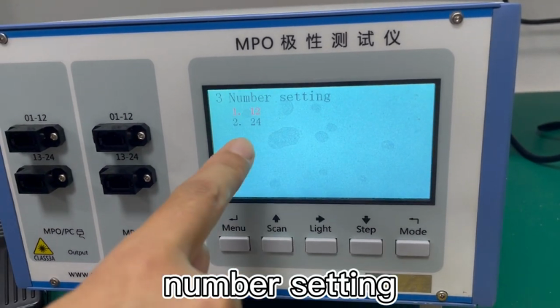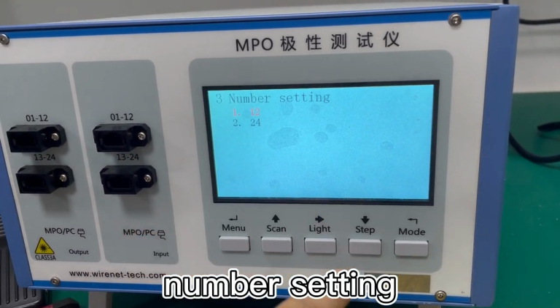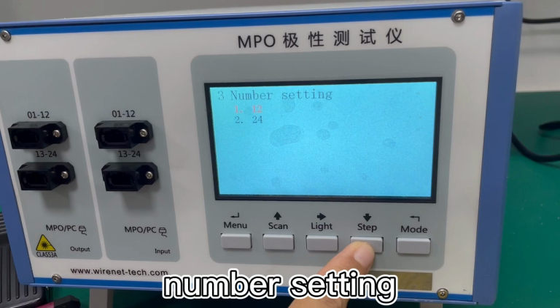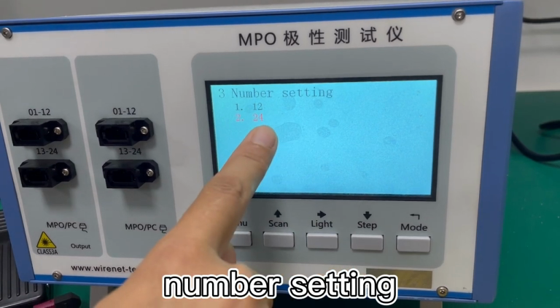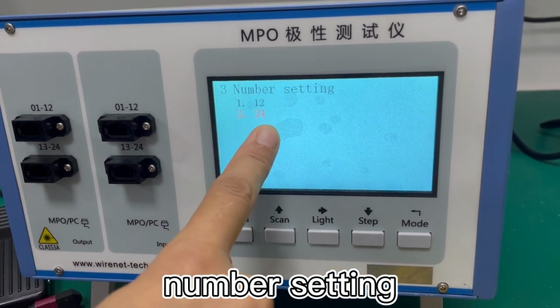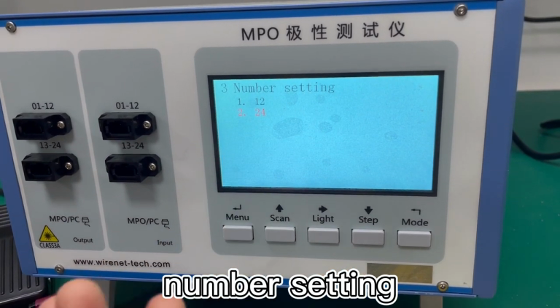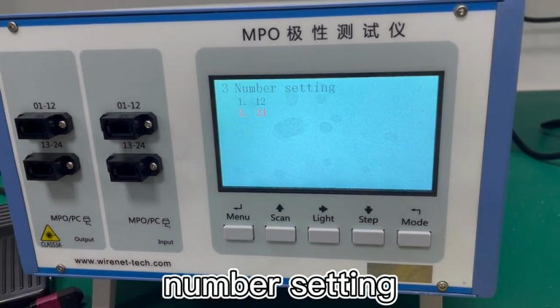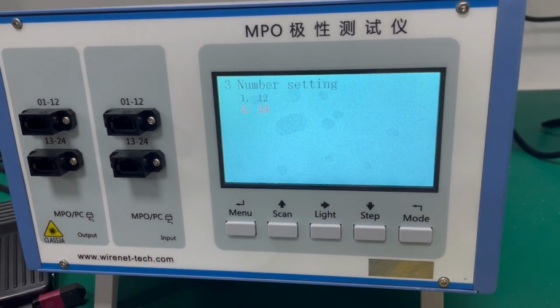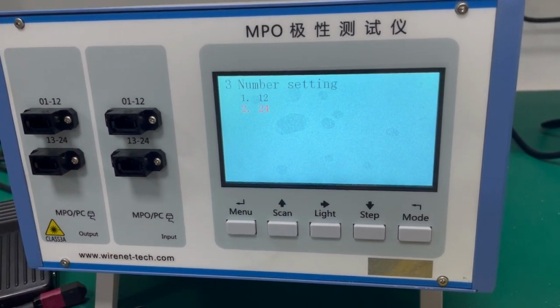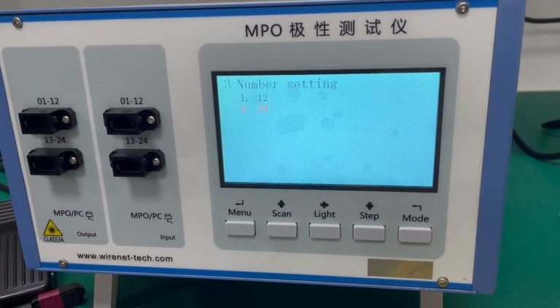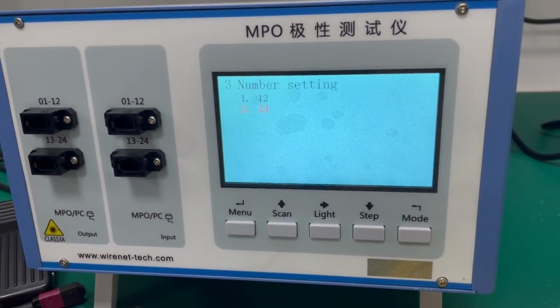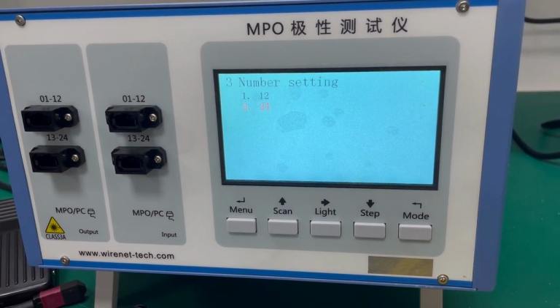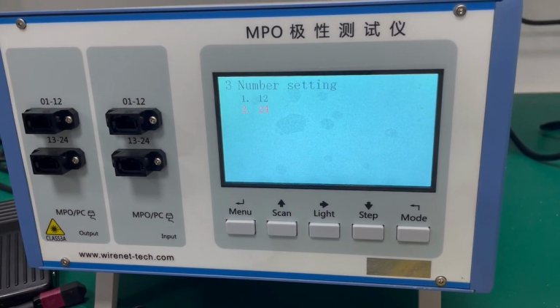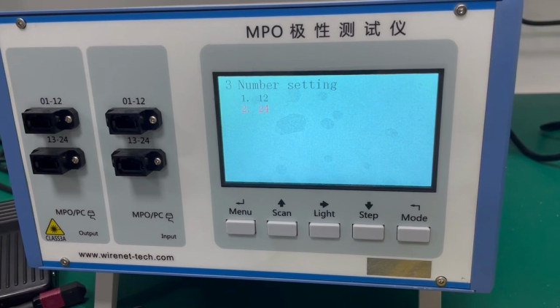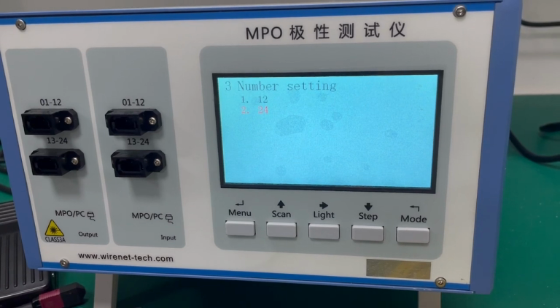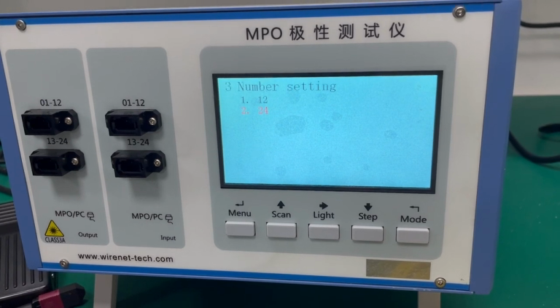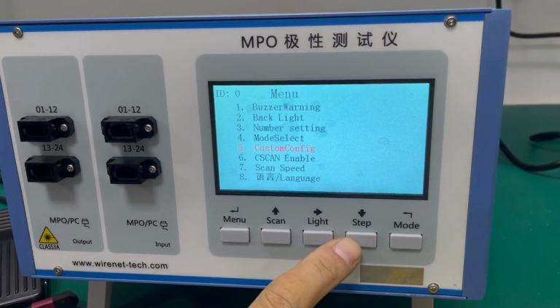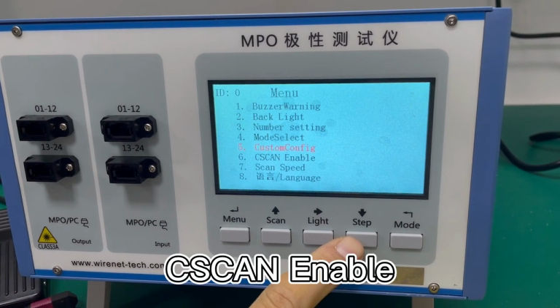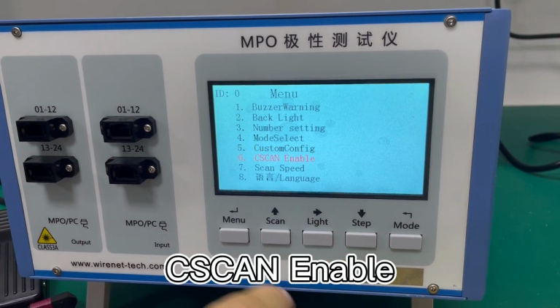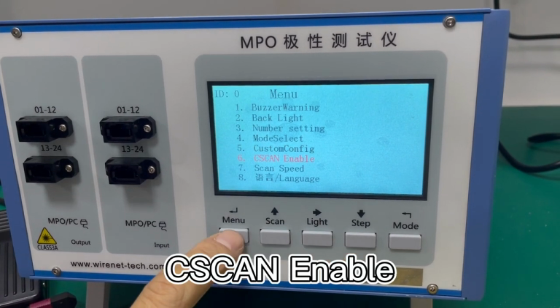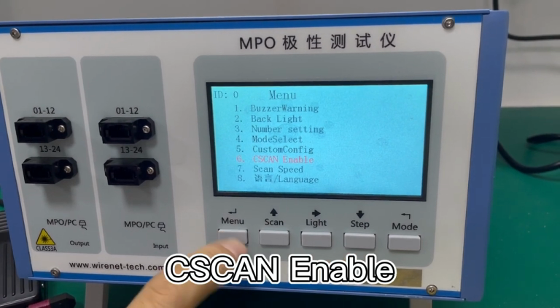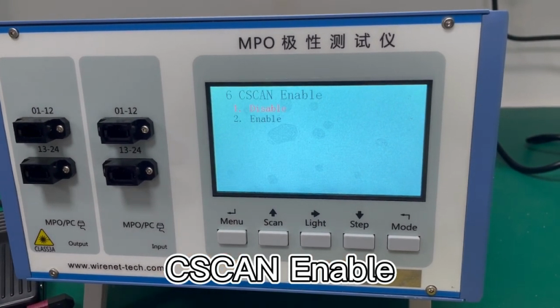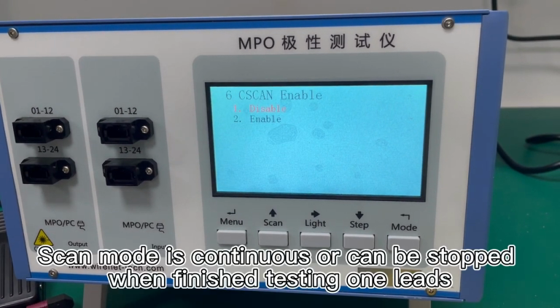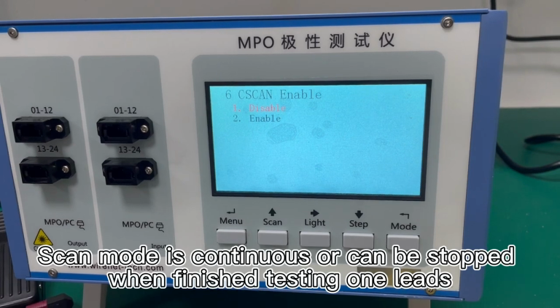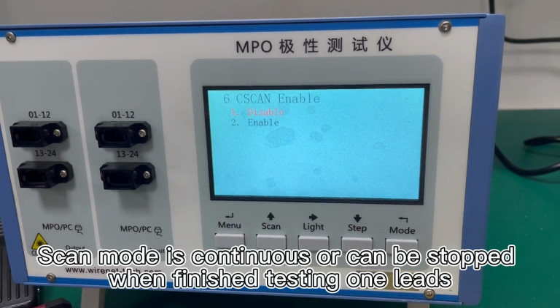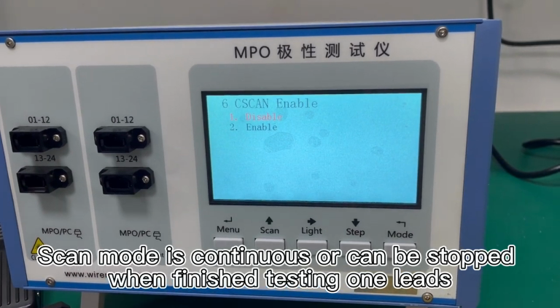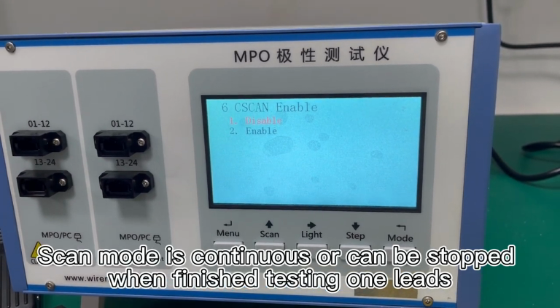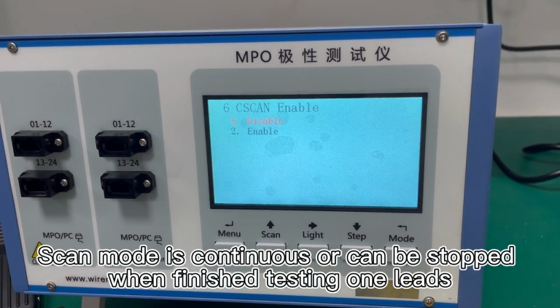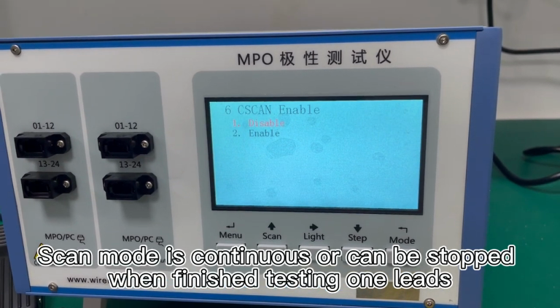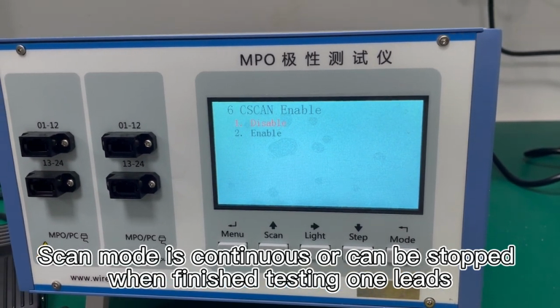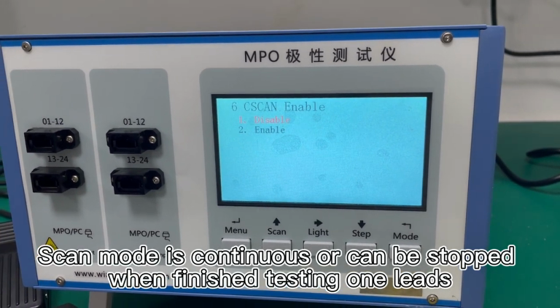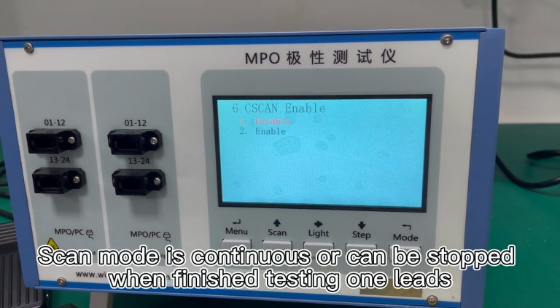When you test the 24 channels, you will need the help of the 24 calls to two 12 calls and each call. Scan enable means you can scan continuously or it can be stopped for a time.